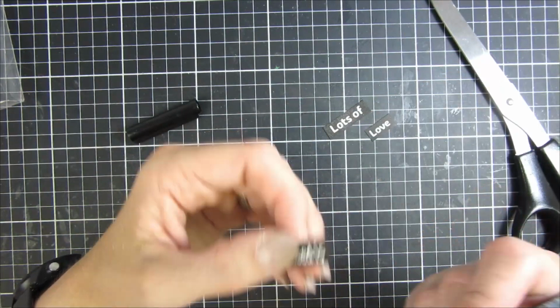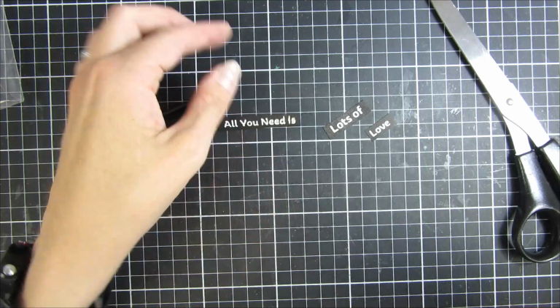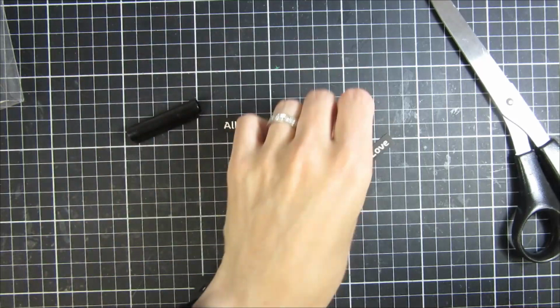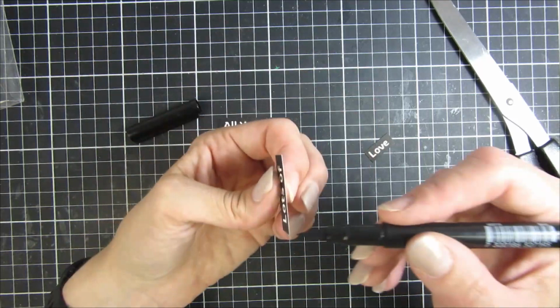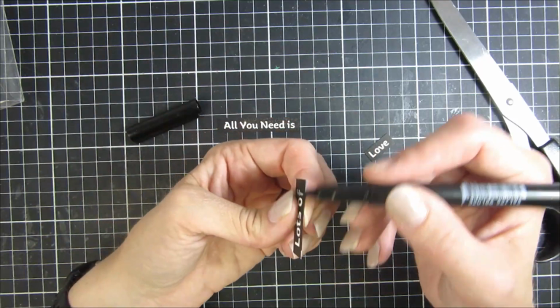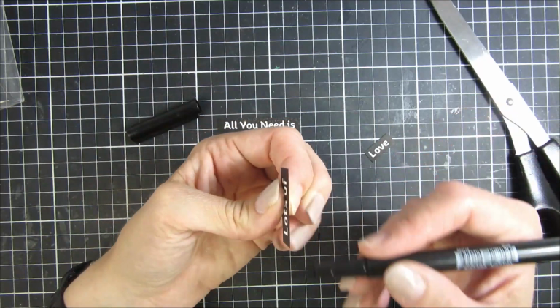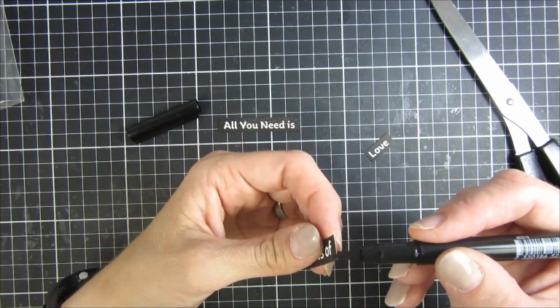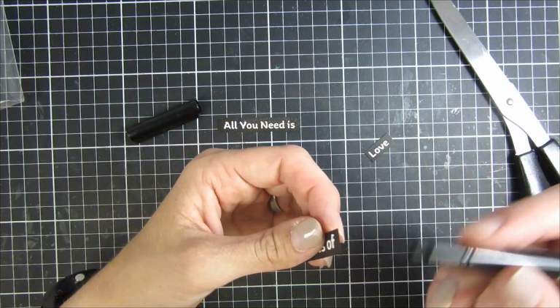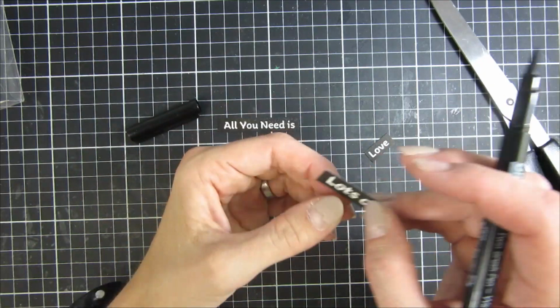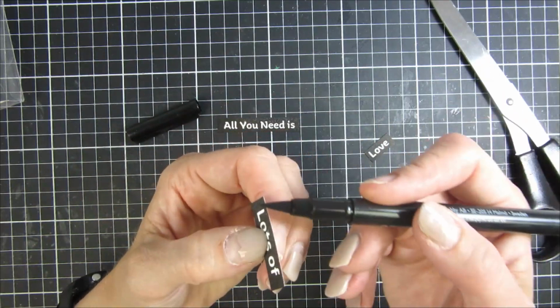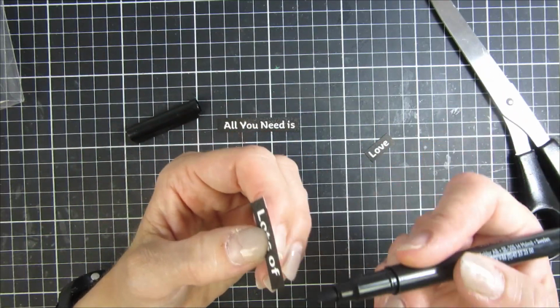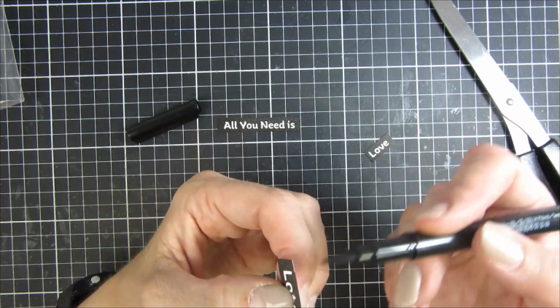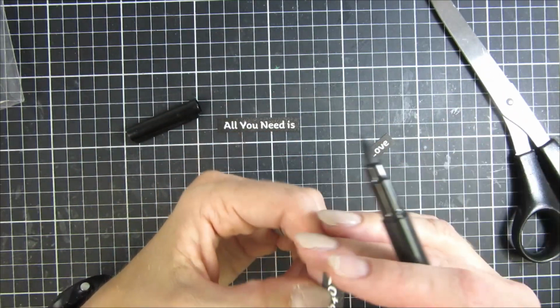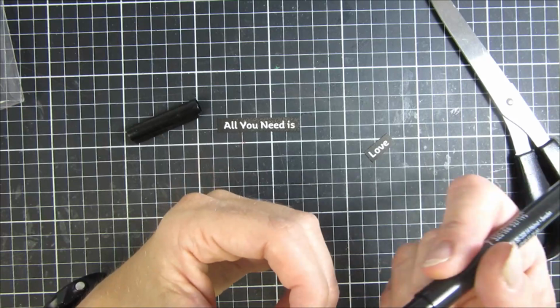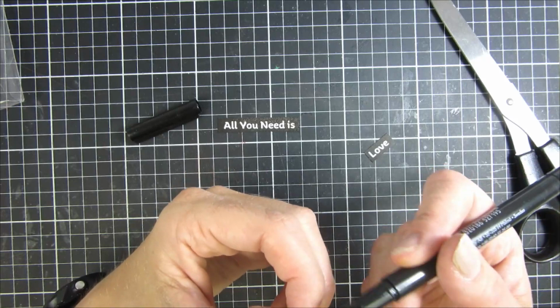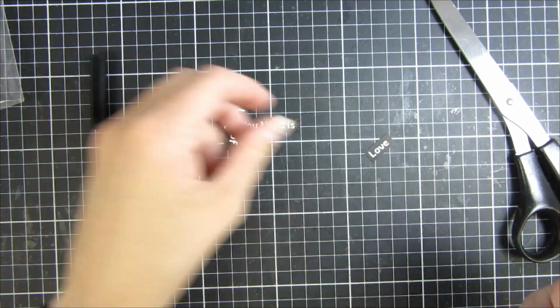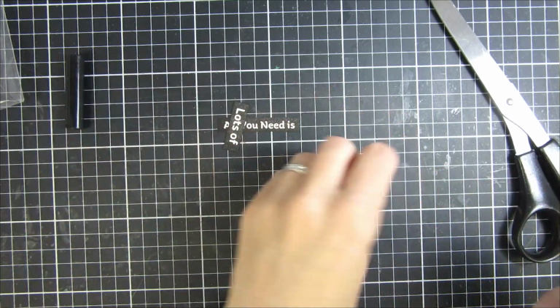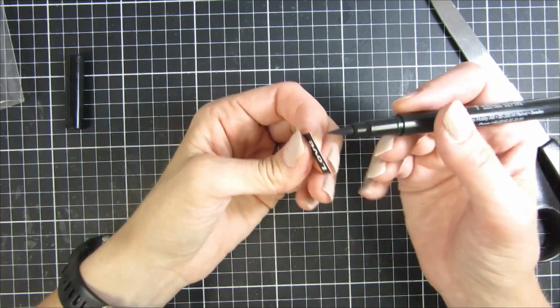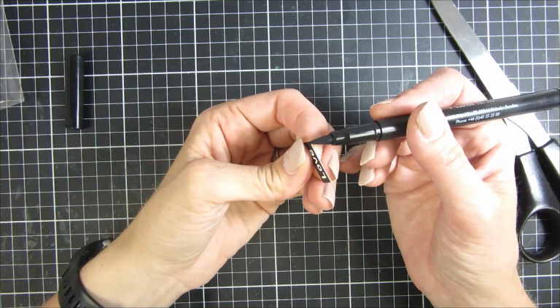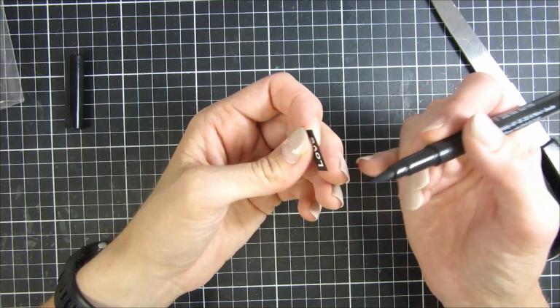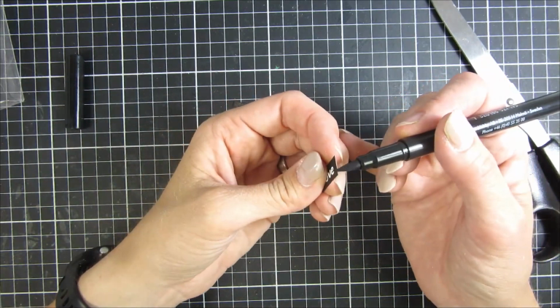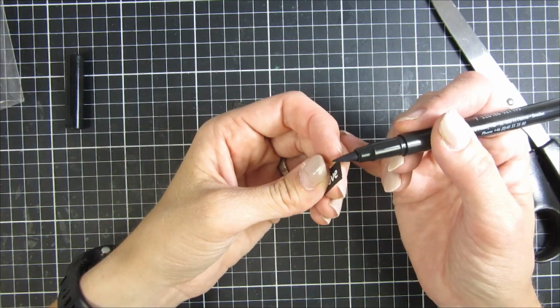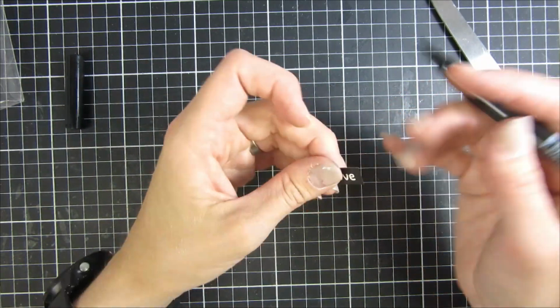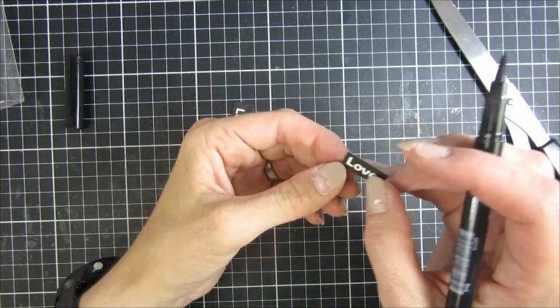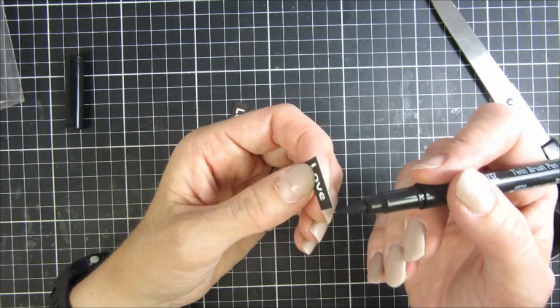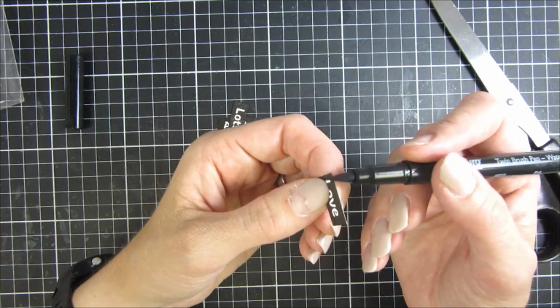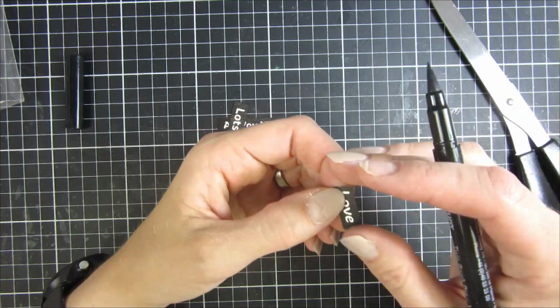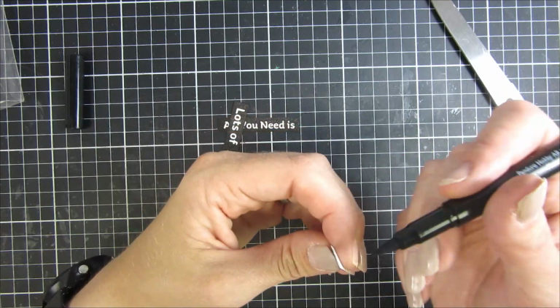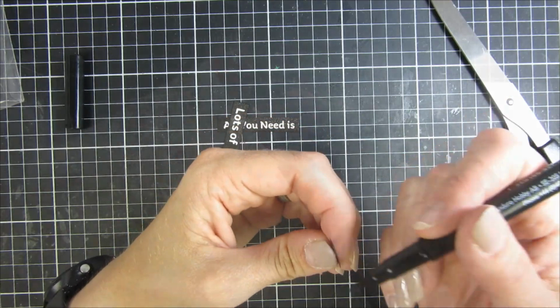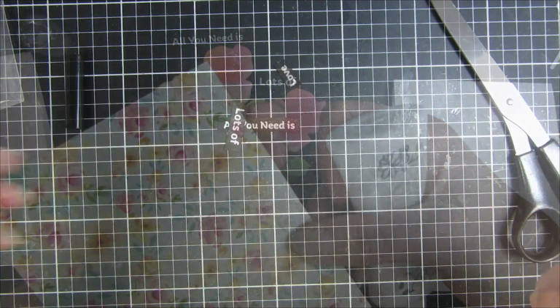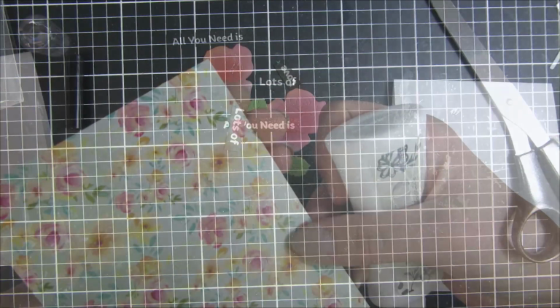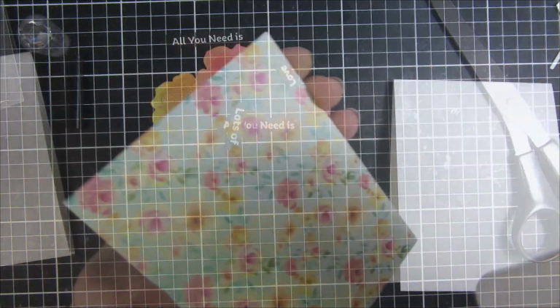I used a black marker to go around all of the edges, as I stamped this on white cardstock. I really think it makes a huge difference in the finishing project when you take the time to go over all of those small lines.